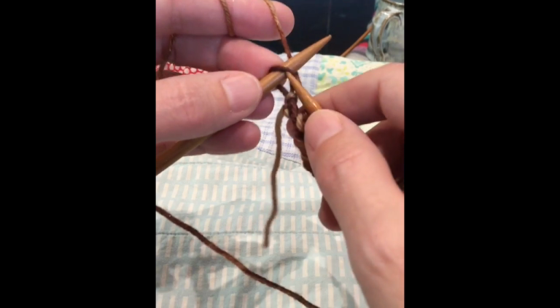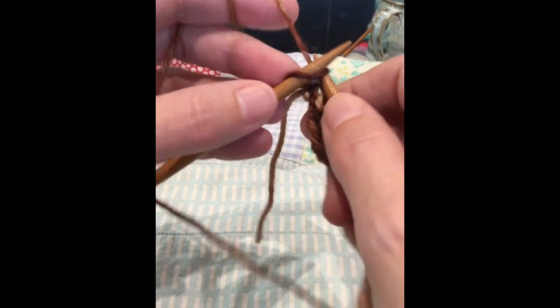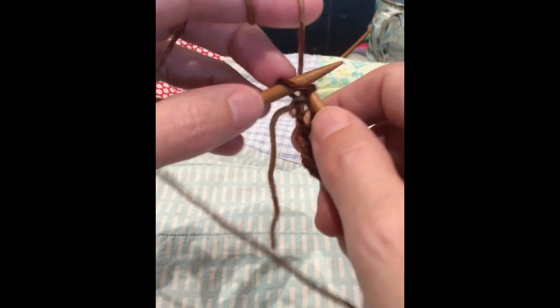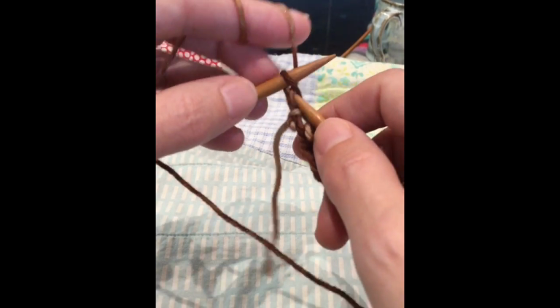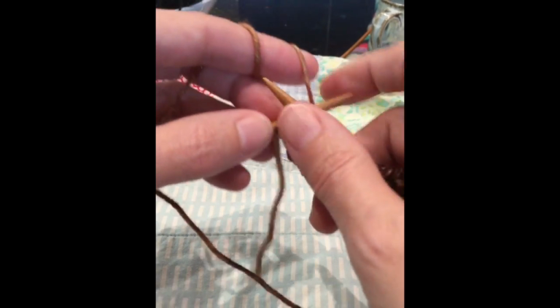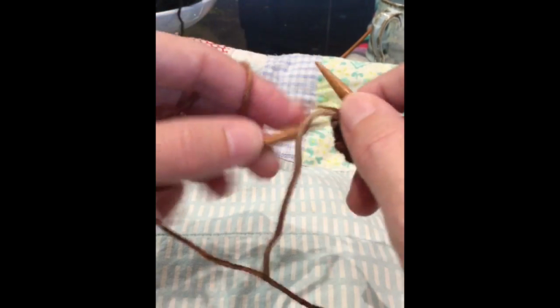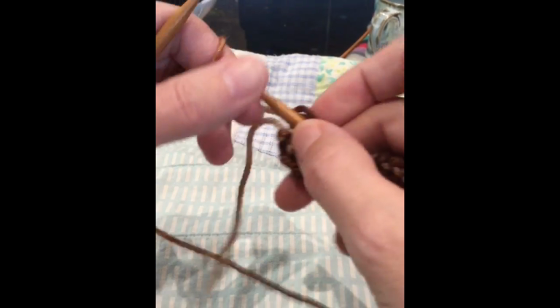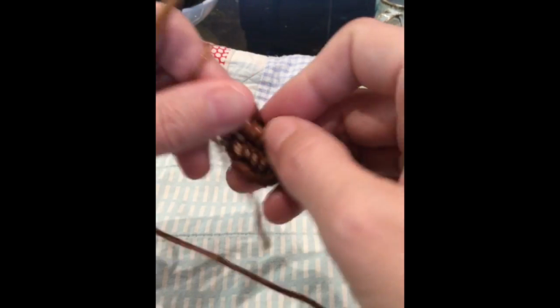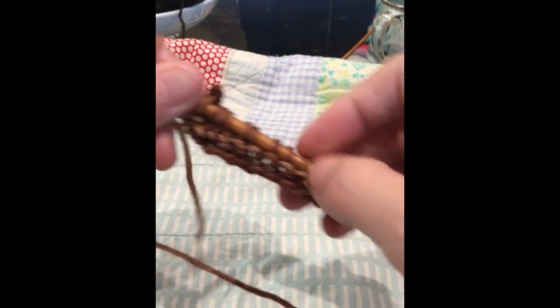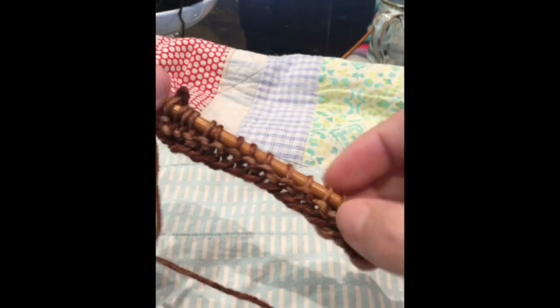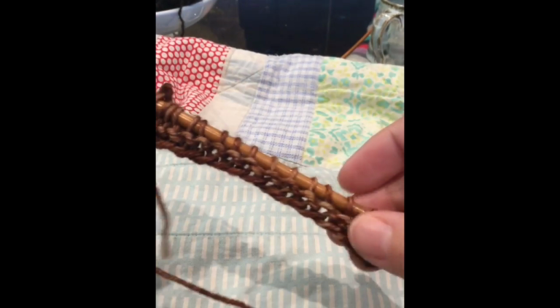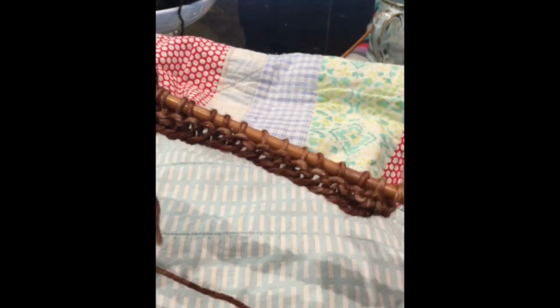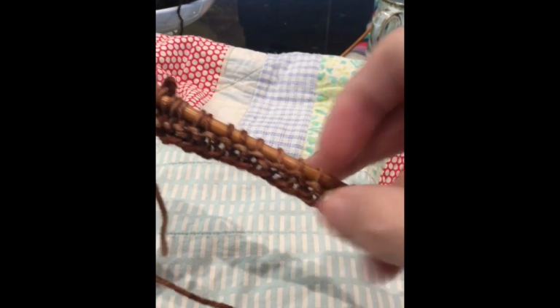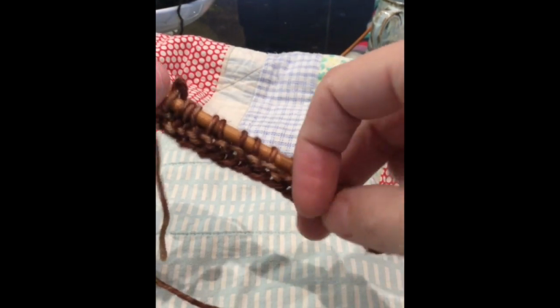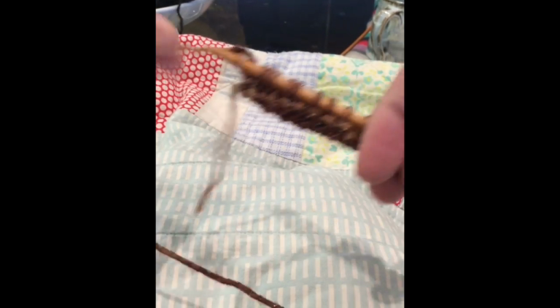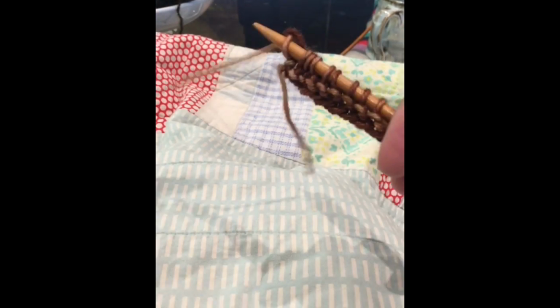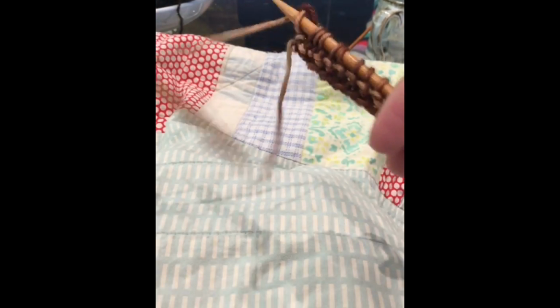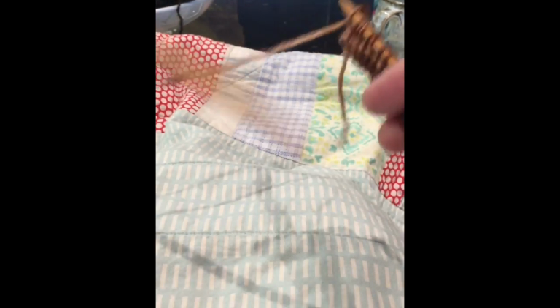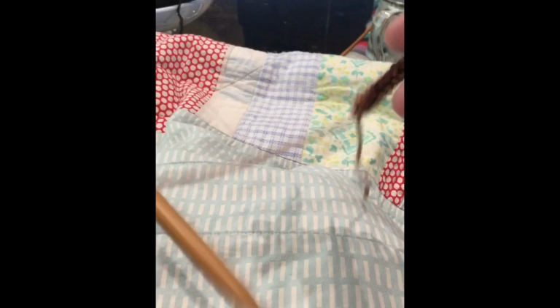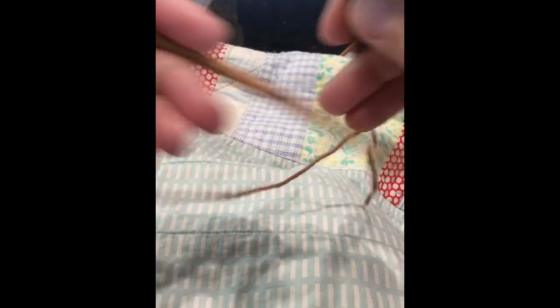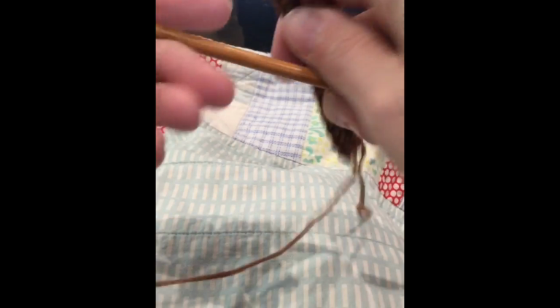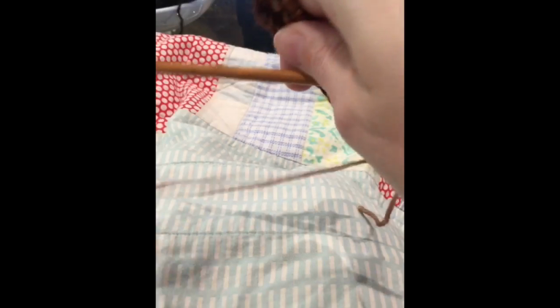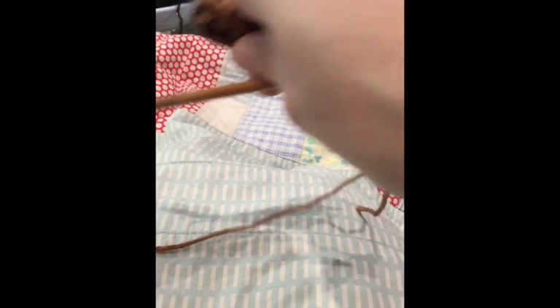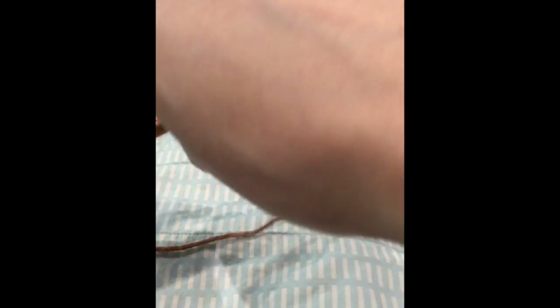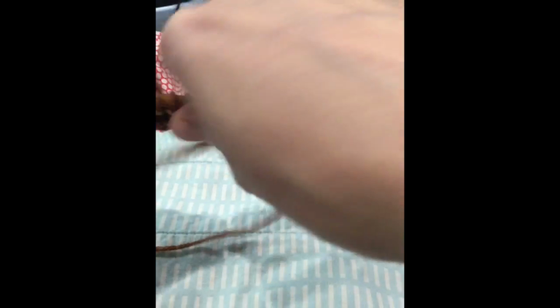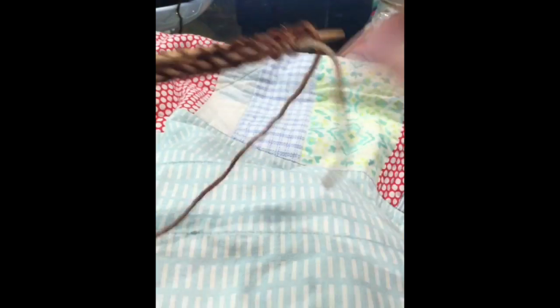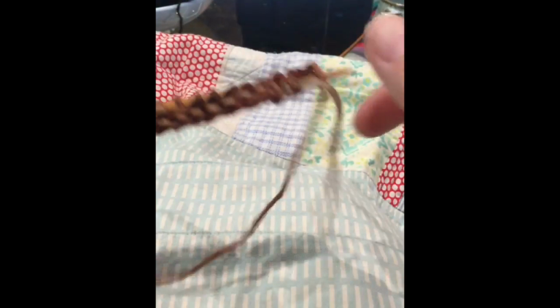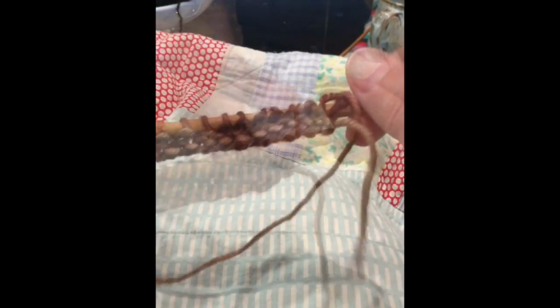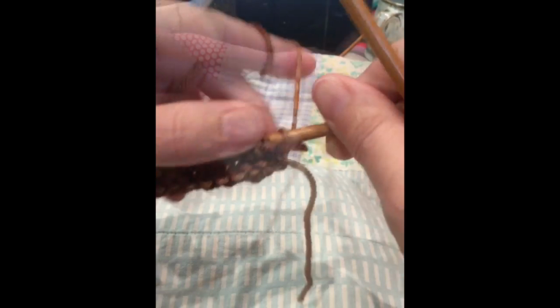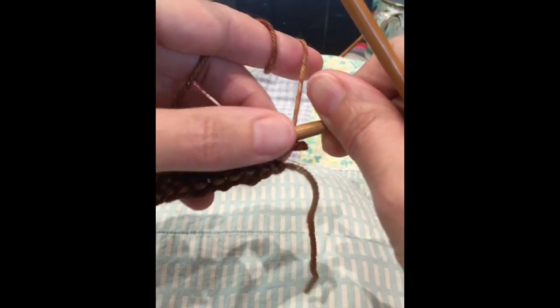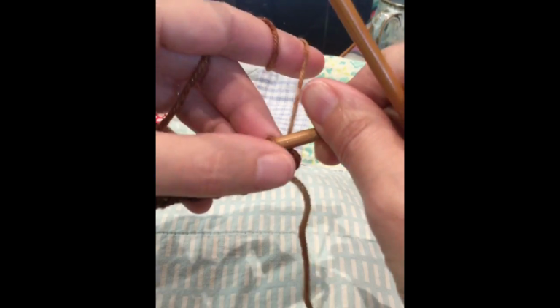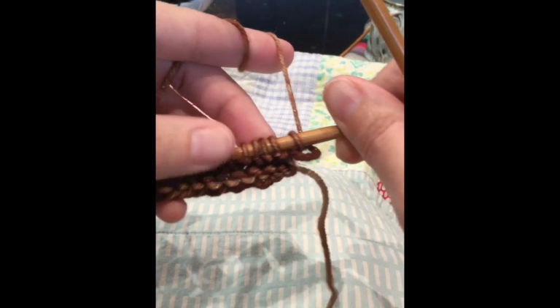I used to be a thrower, but I found that it was really hard on my hands, and when I started practicing continental it was just a really good fit.